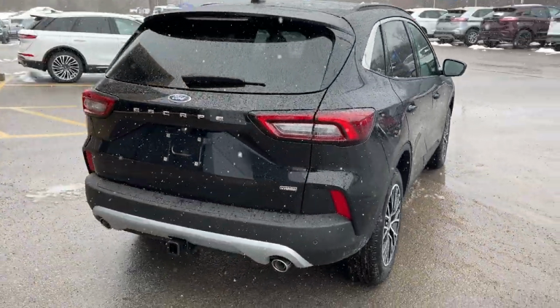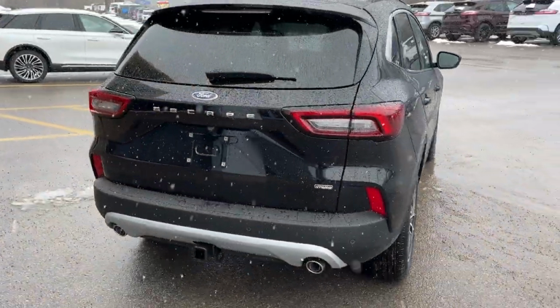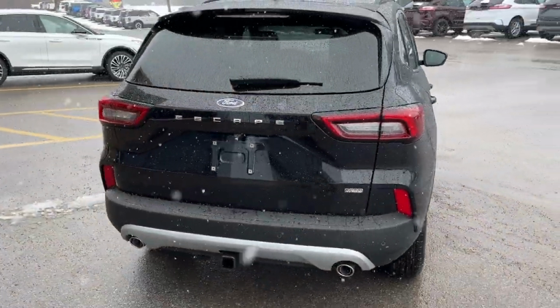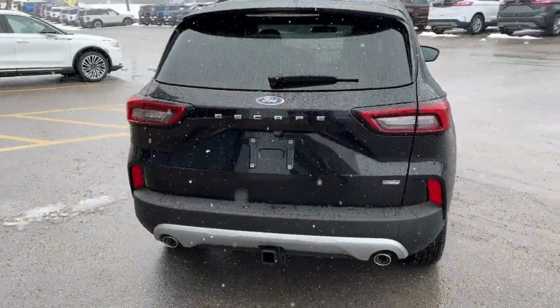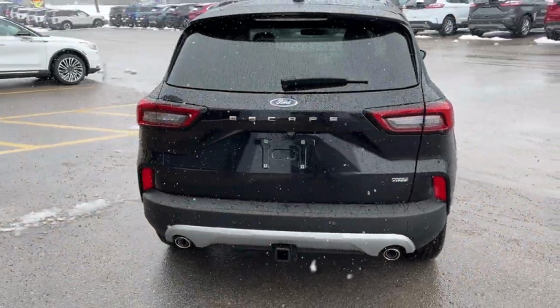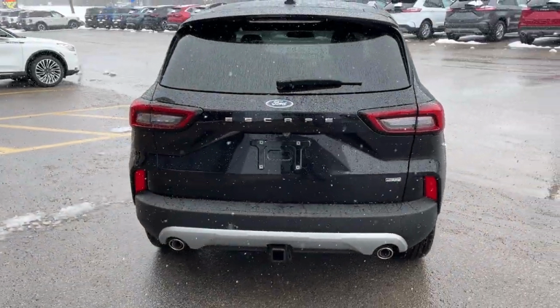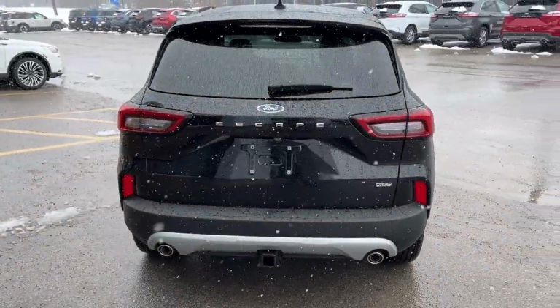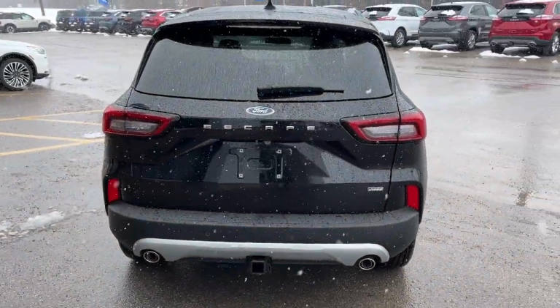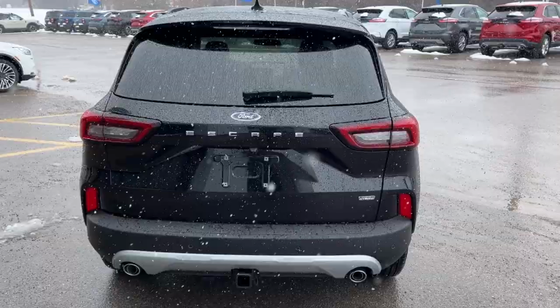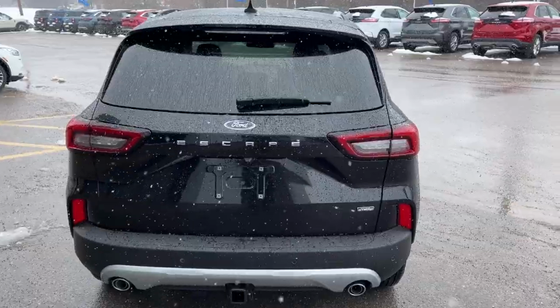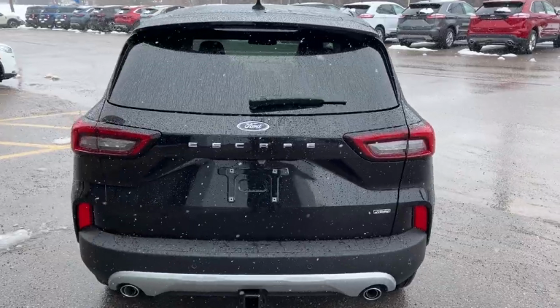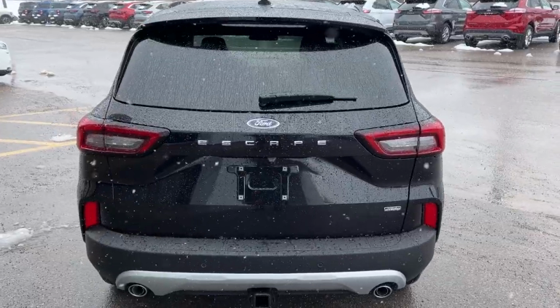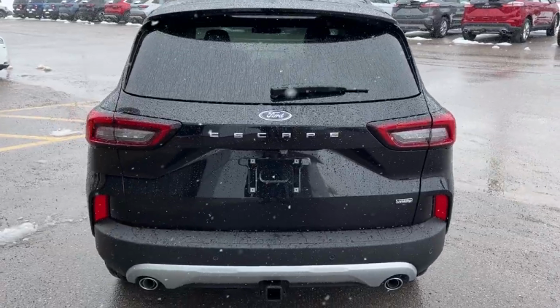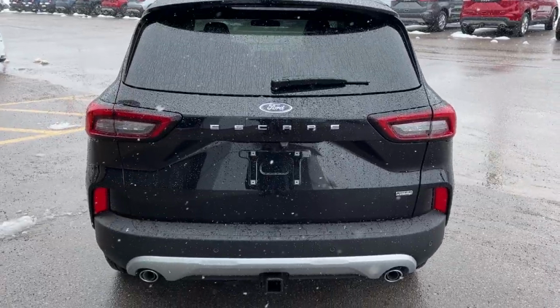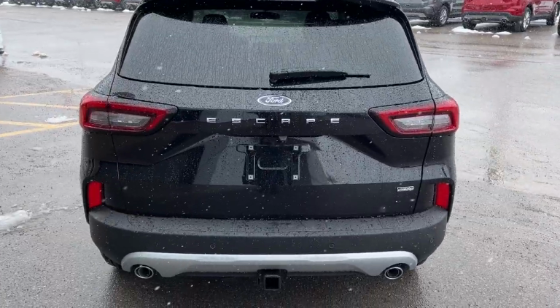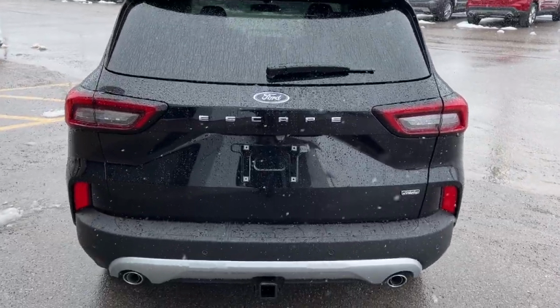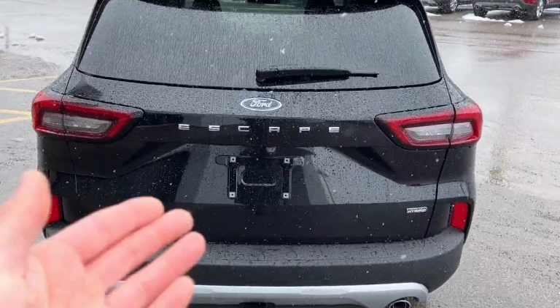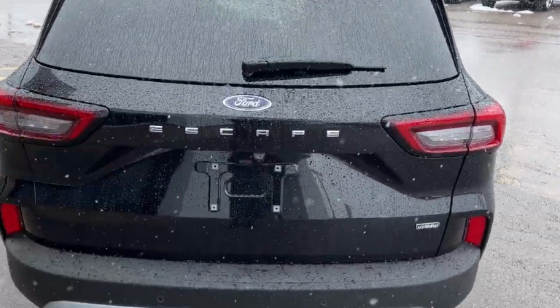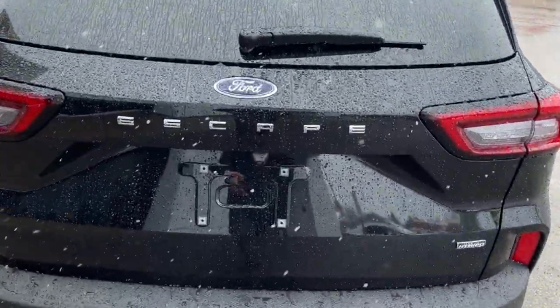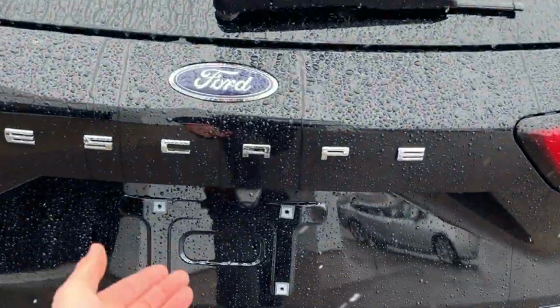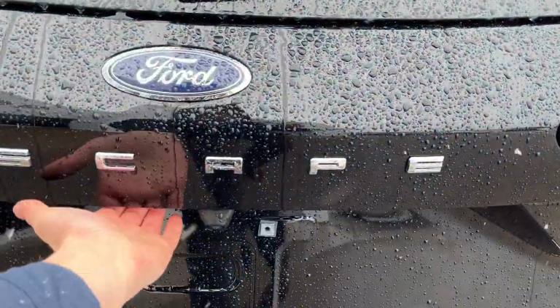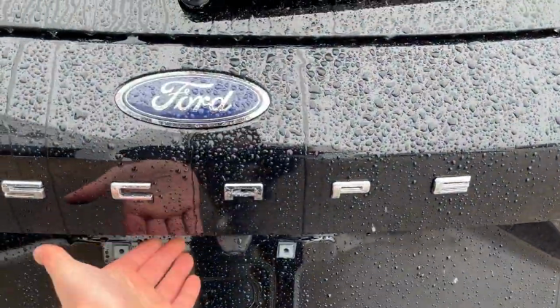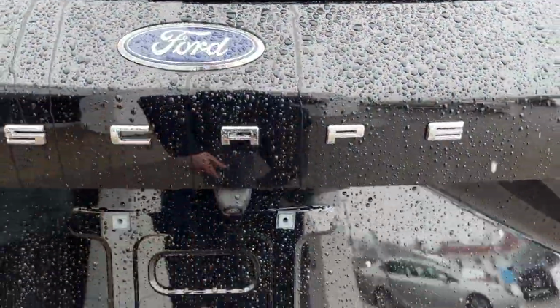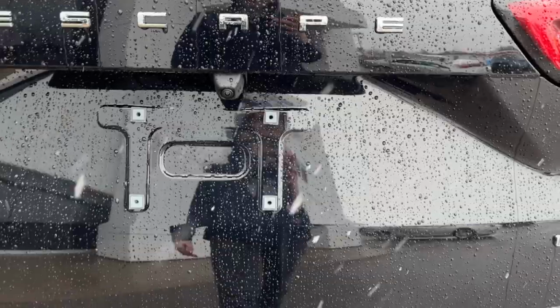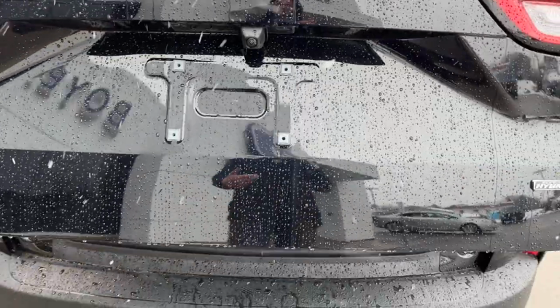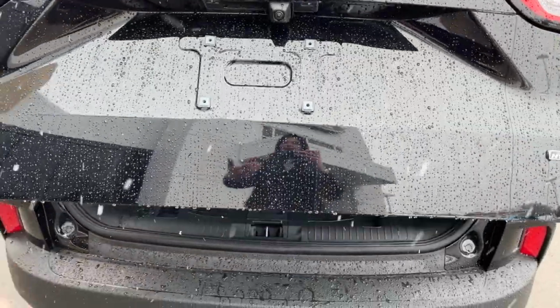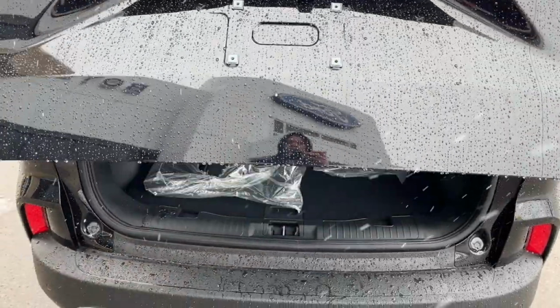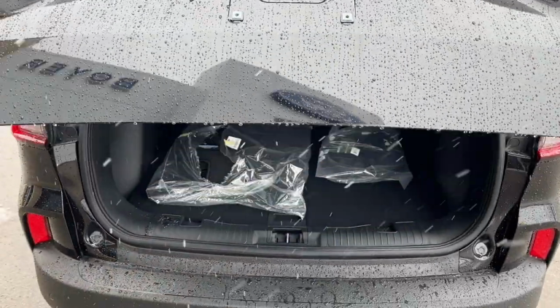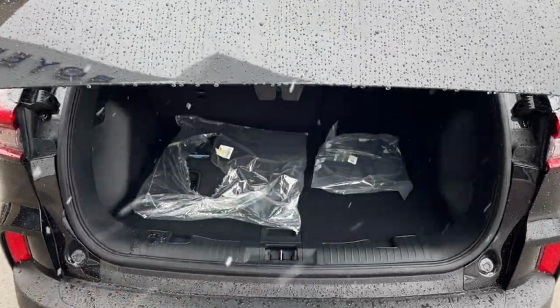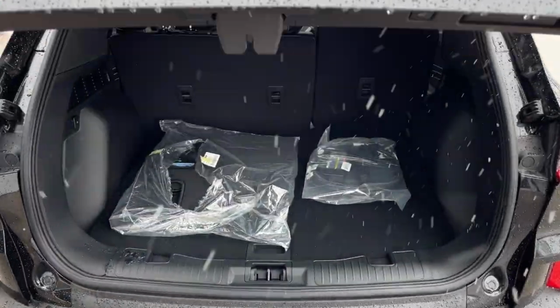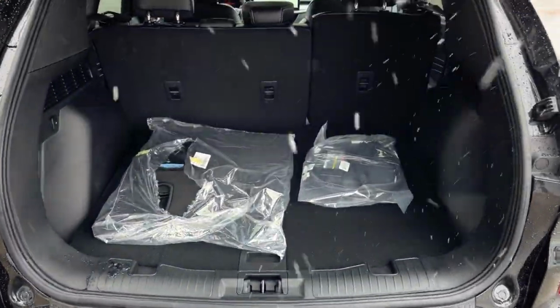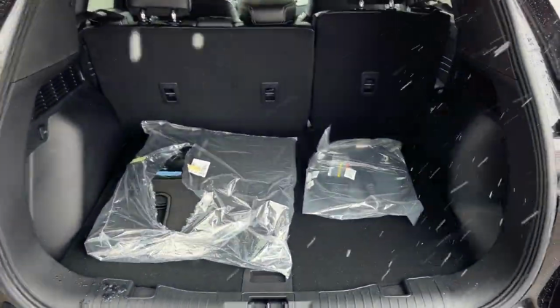Coming around back you have your dual exhaust, reverse parking sensors, and this one also has the class 2 trailer tow package. Your reverse camera of course, and it is a power tailgate — you can open and close that from the key fob as well.